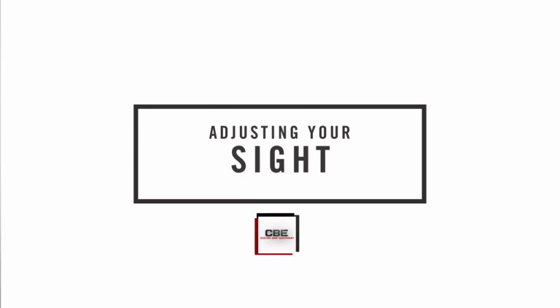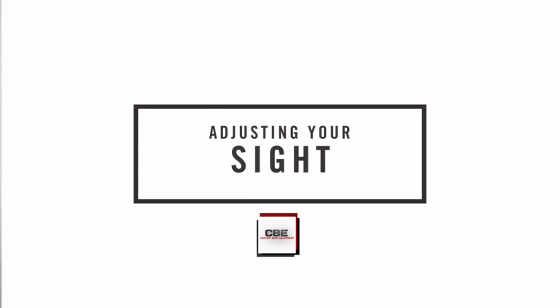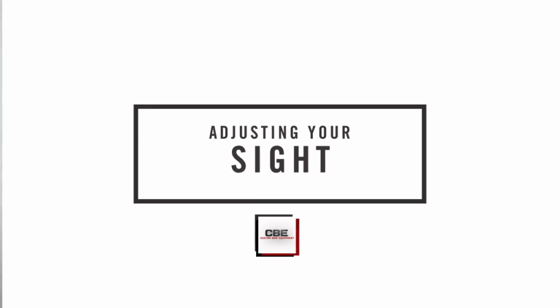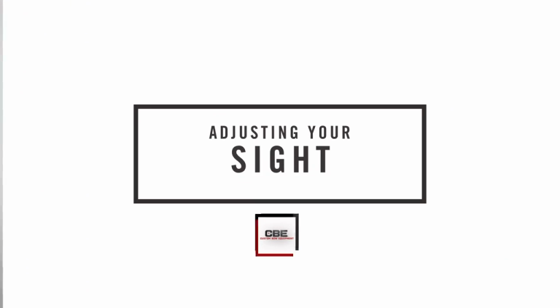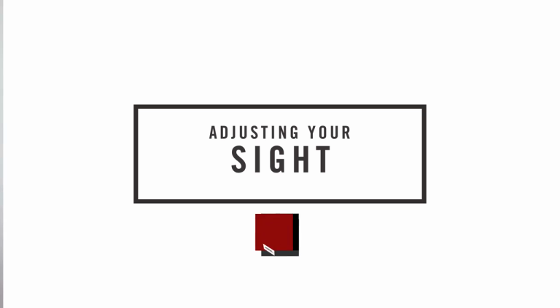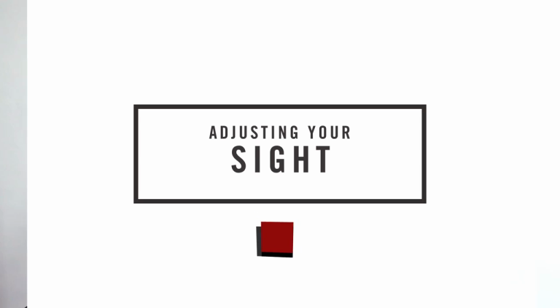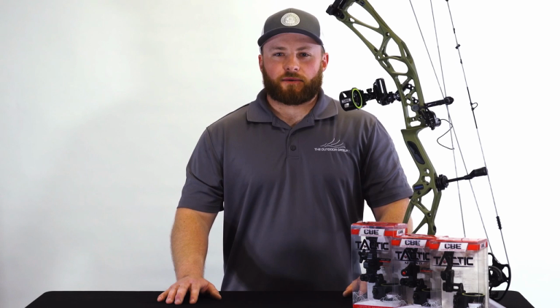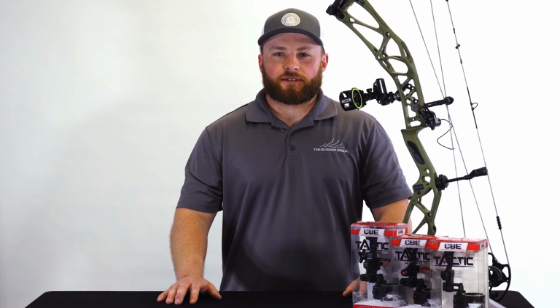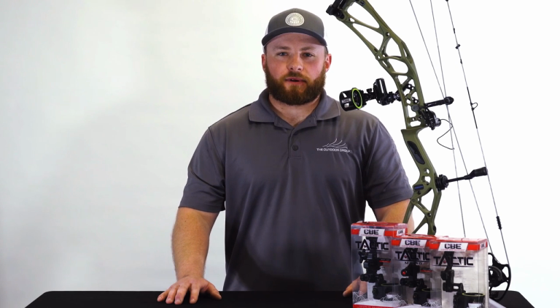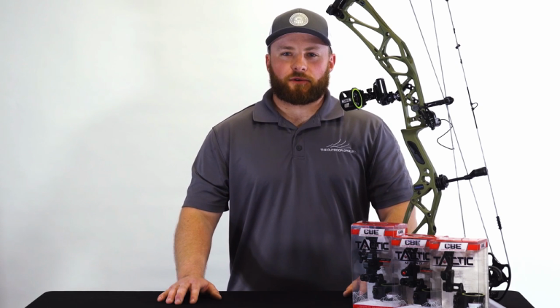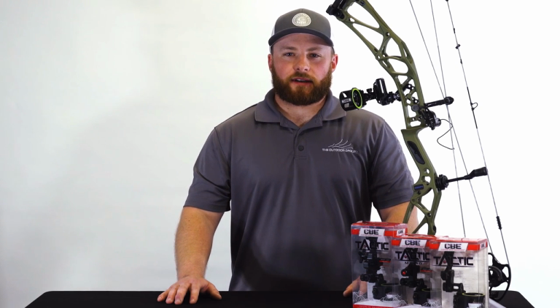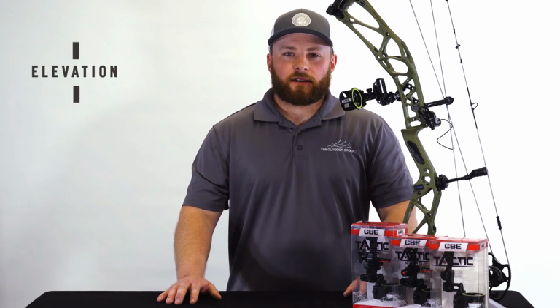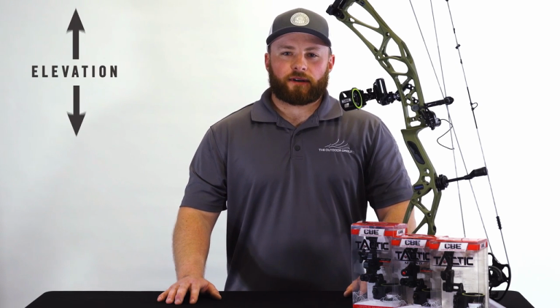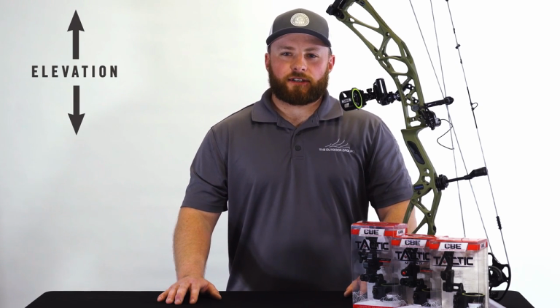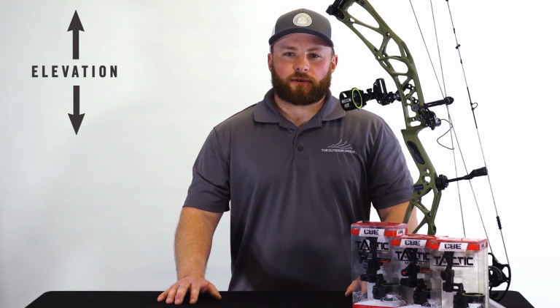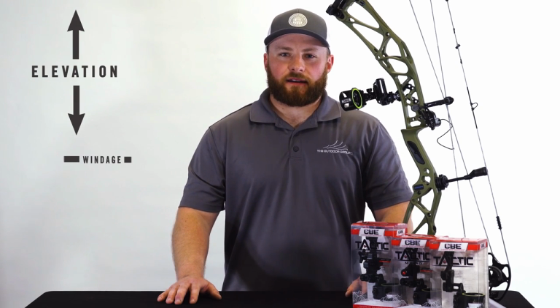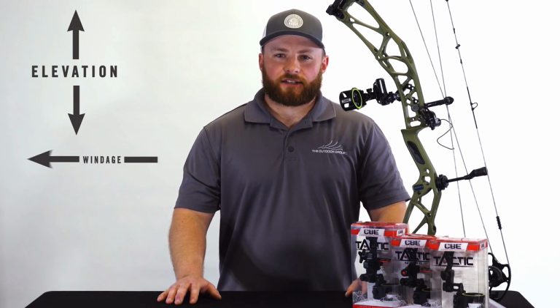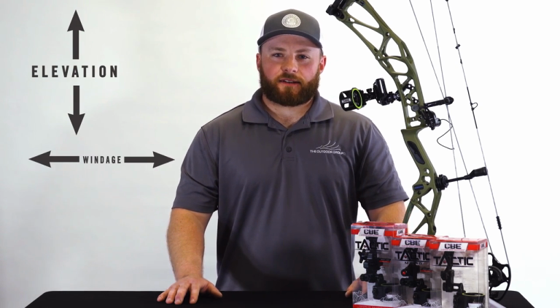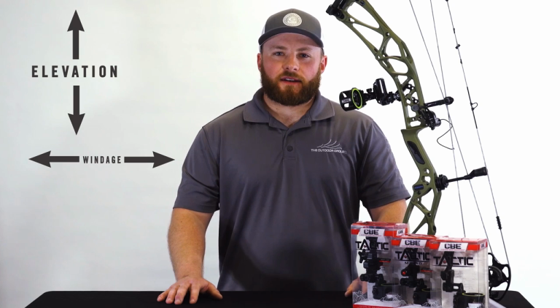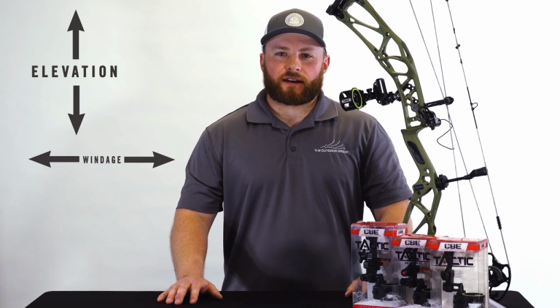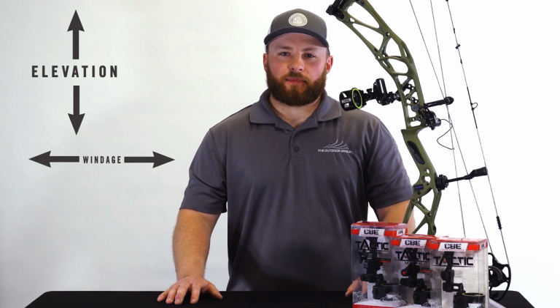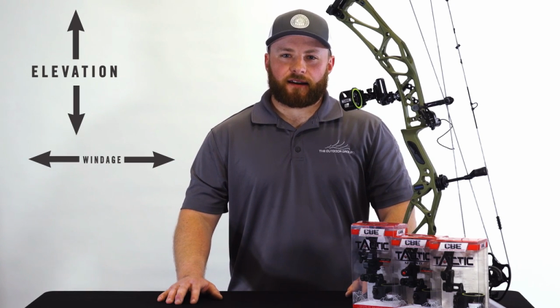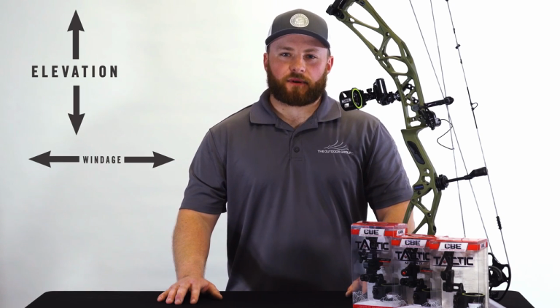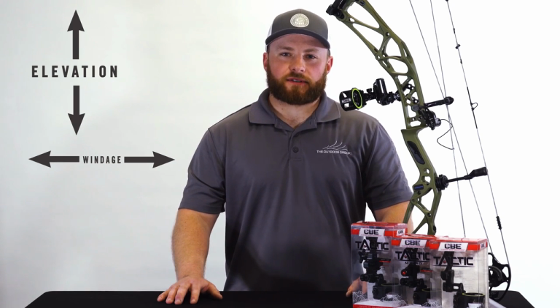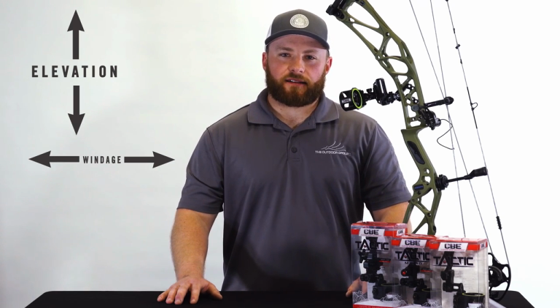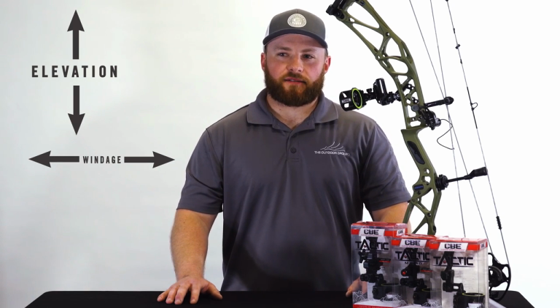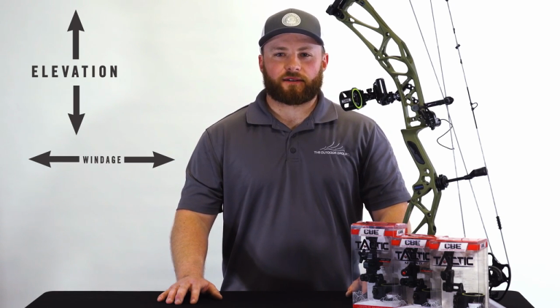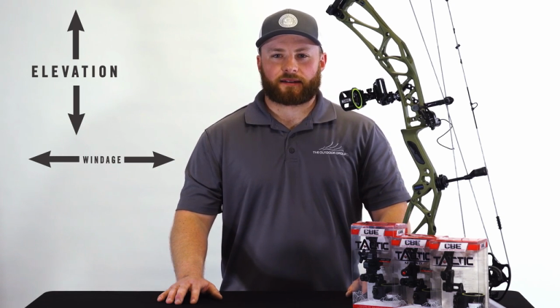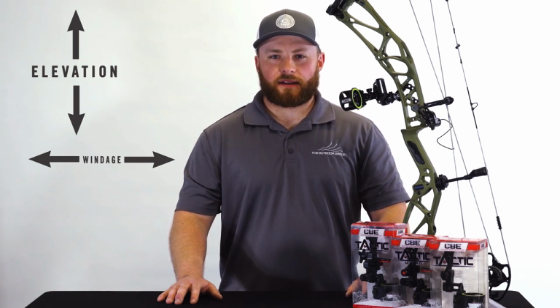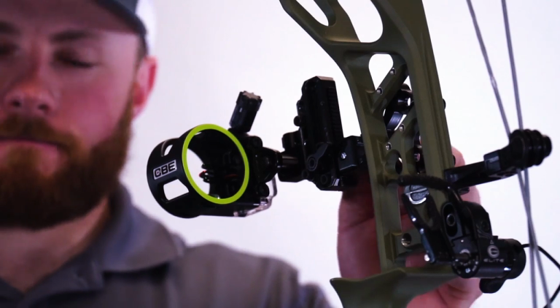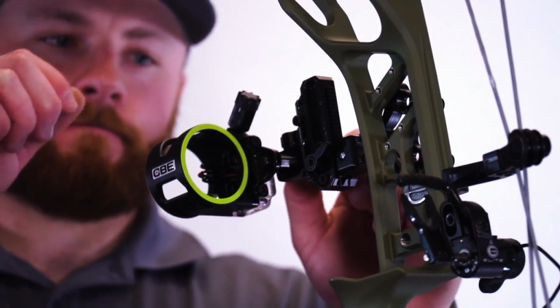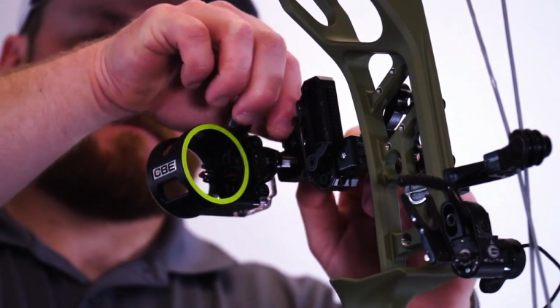Once you have your sight mounted to your riser, you will need to adjust your windage accordingly. Windage is your right and left adjustment. If your arrow is impacting left, you'll want to move your sight left. If your arrow is impacting right, you'll want to move your sight right.